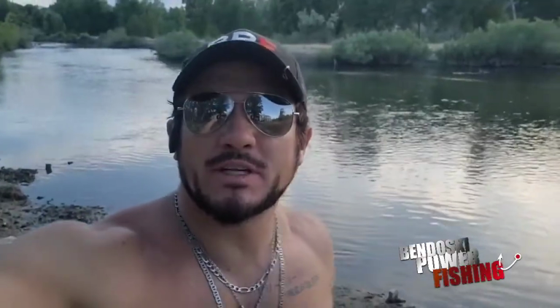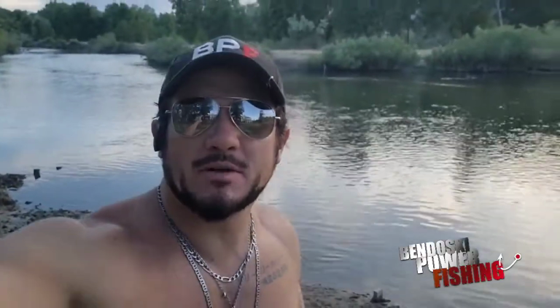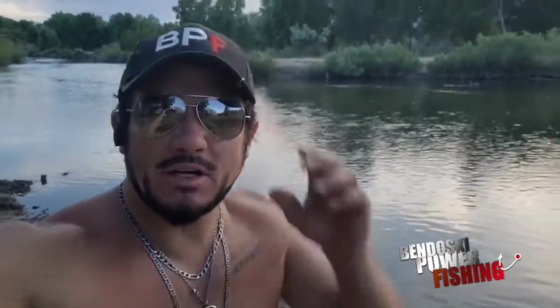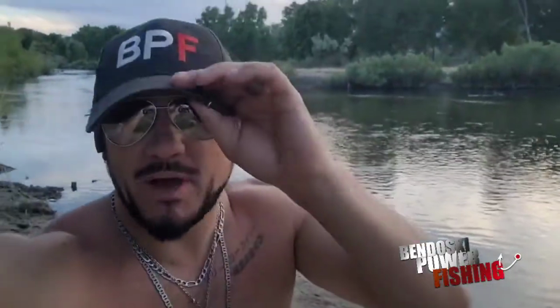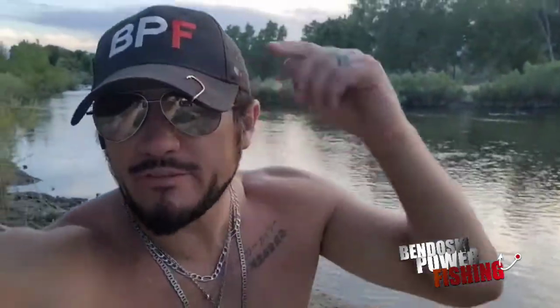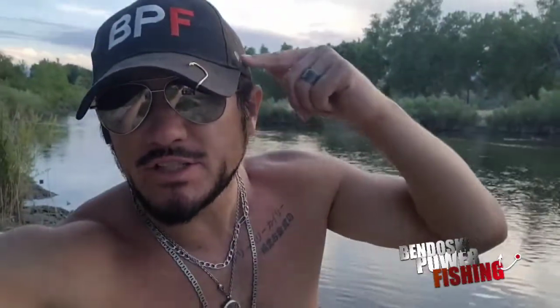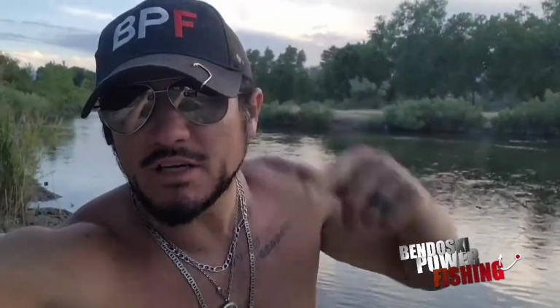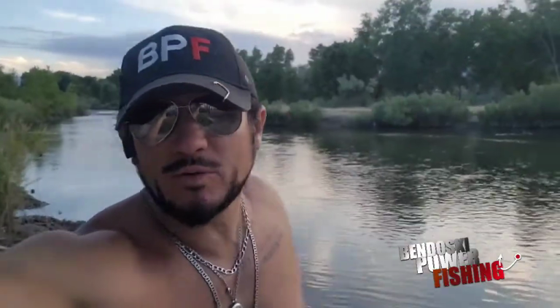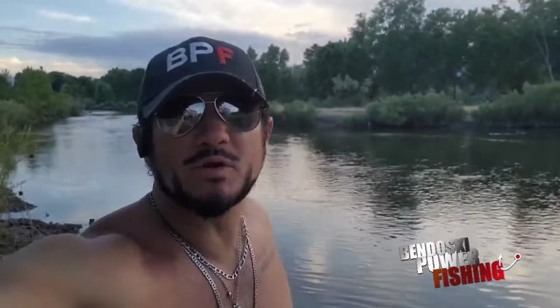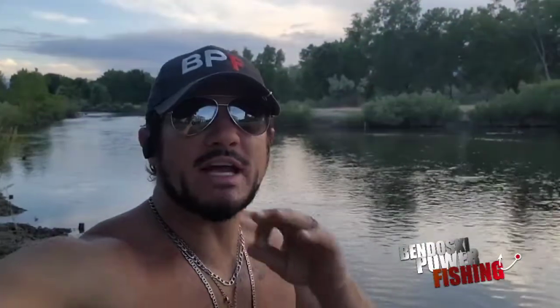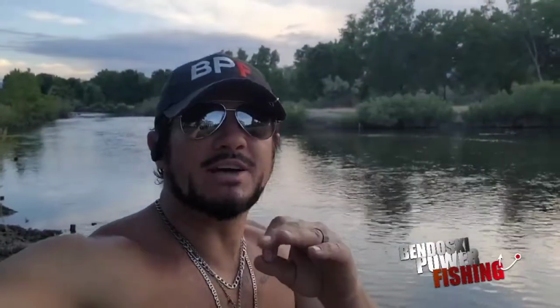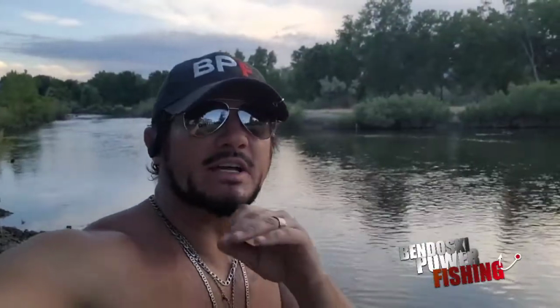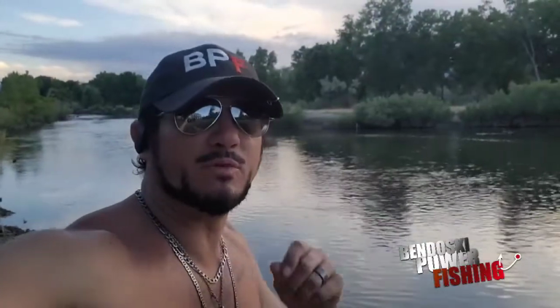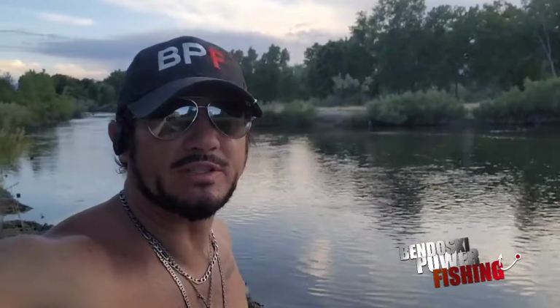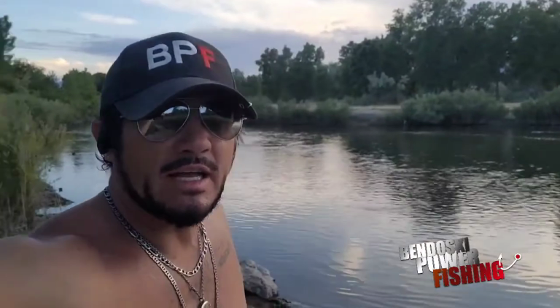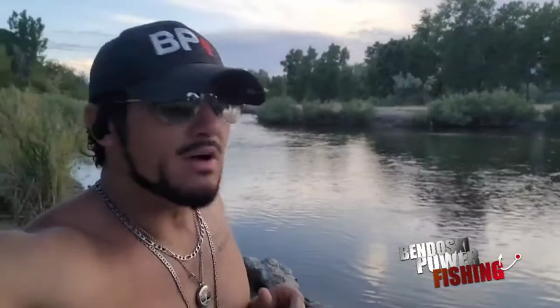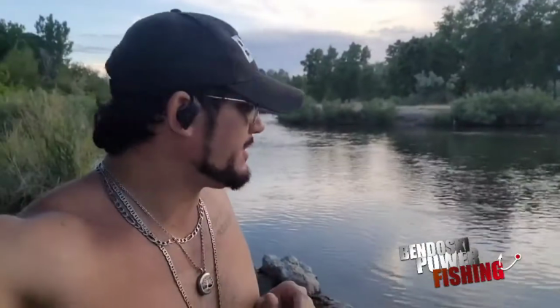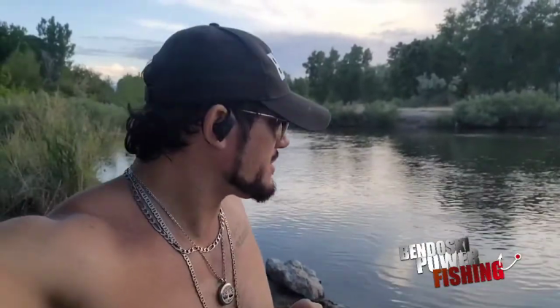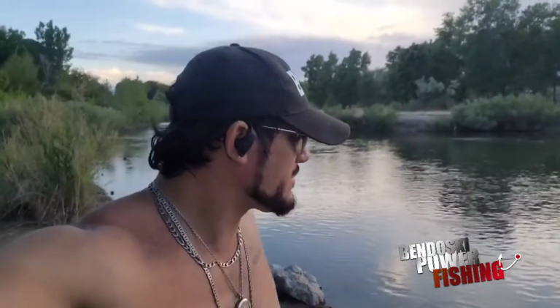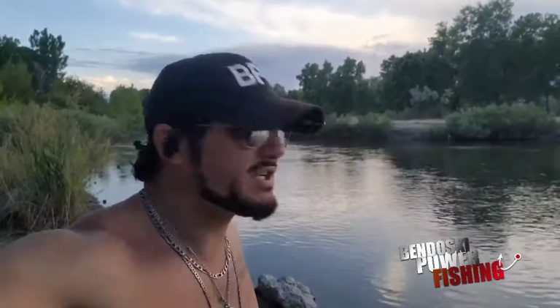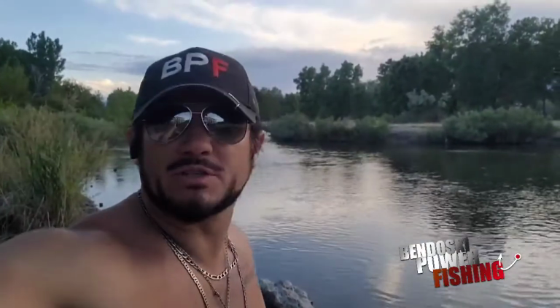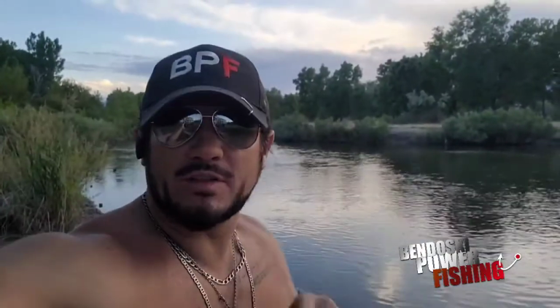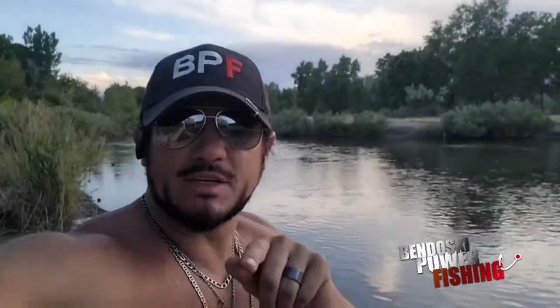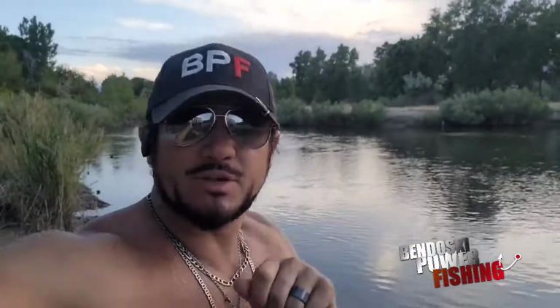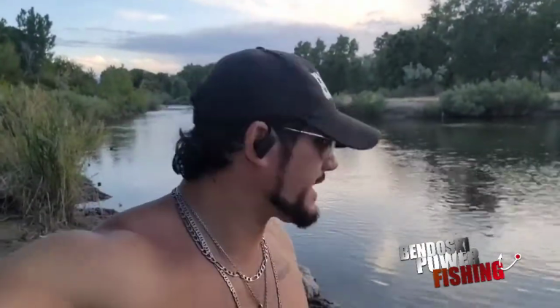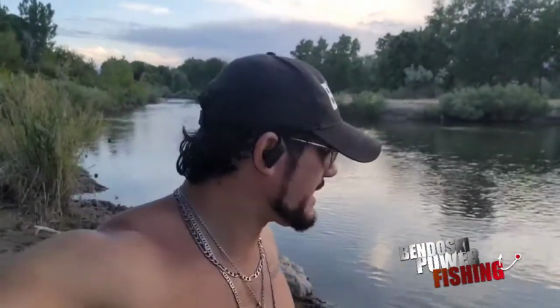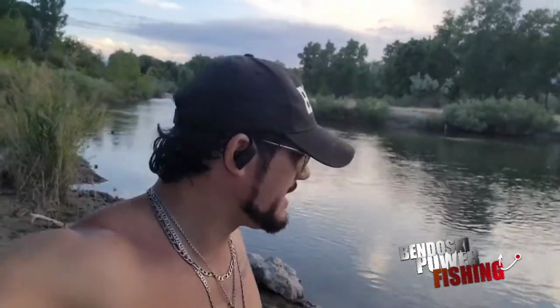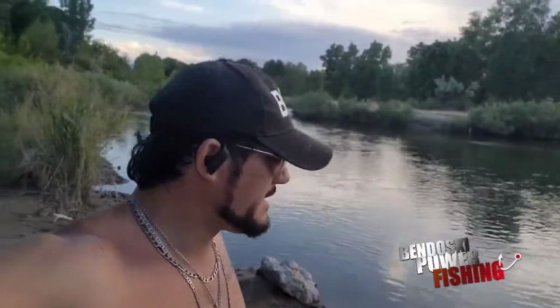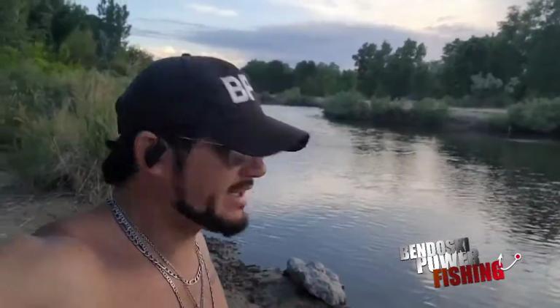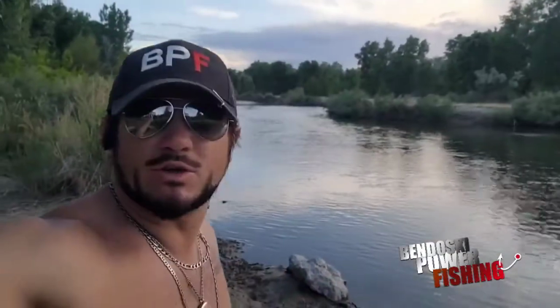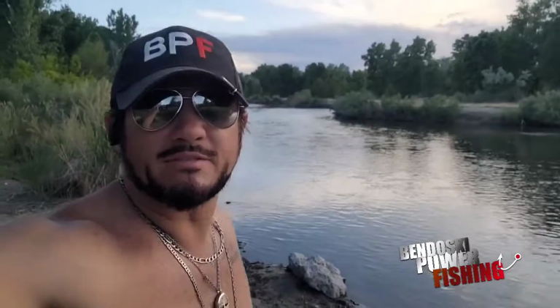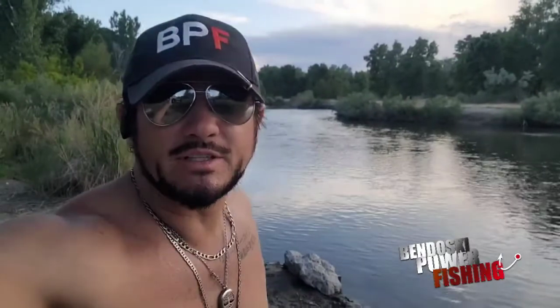Josh Bendoski here, BendoskiPowerFishing.com, where we help you catch a ton more fish. I want to show you a really cool setup, as you saw in that little intro there with that little kid I was showing him how to fish.